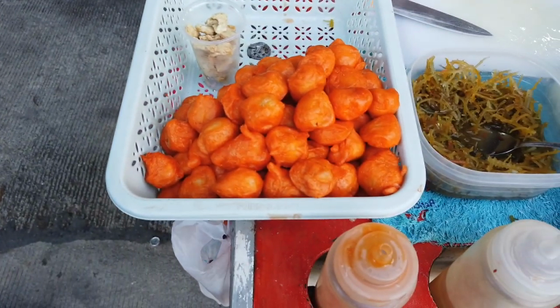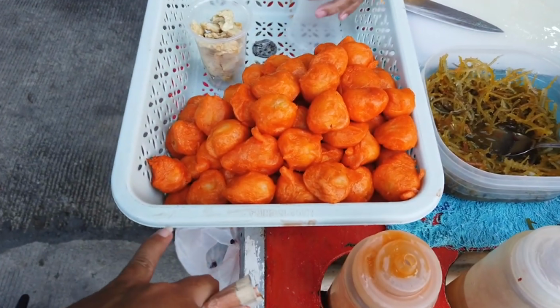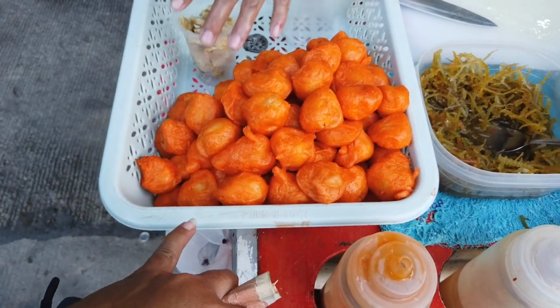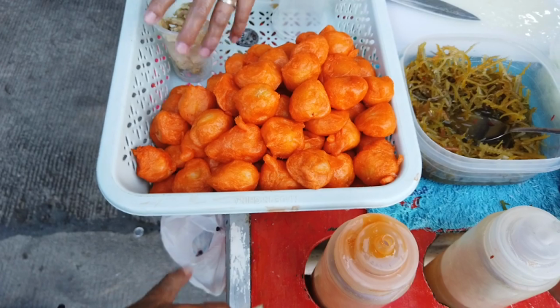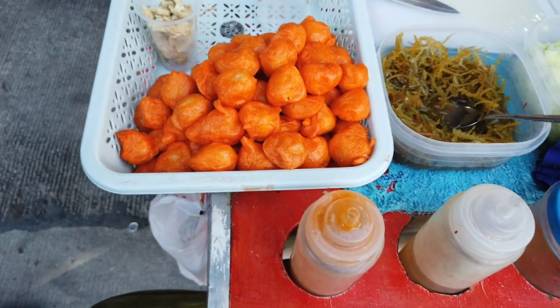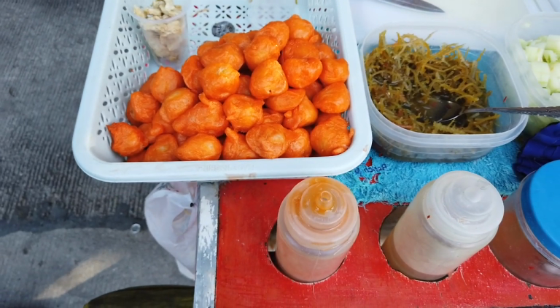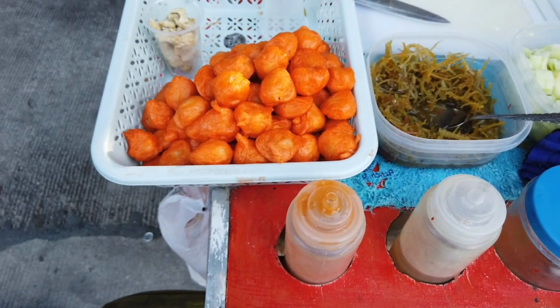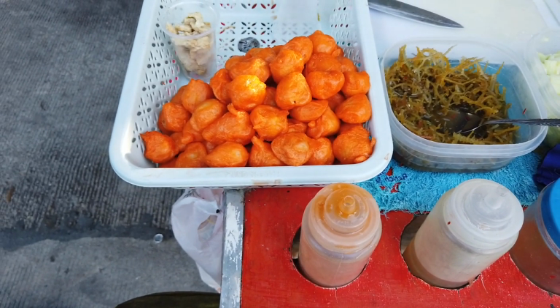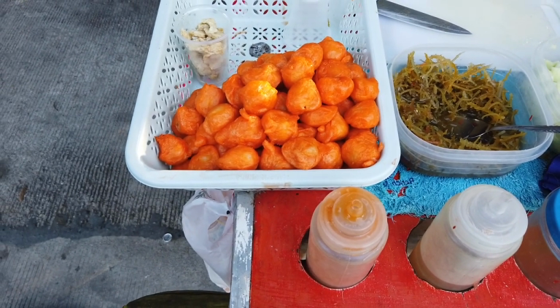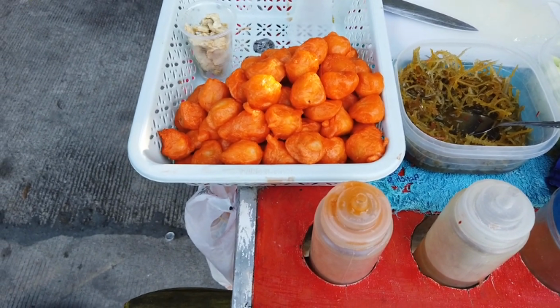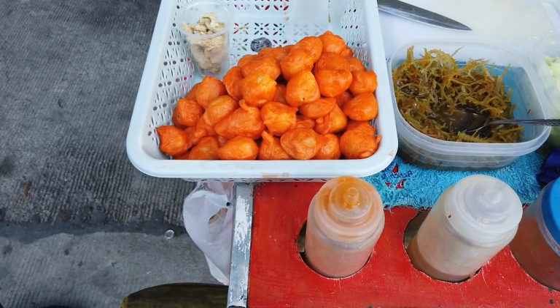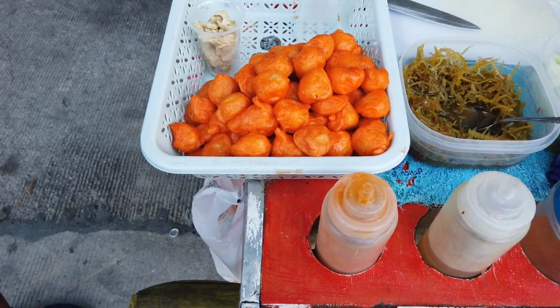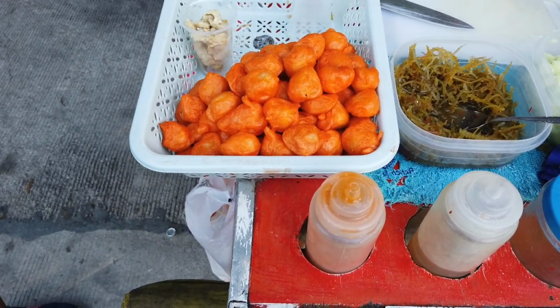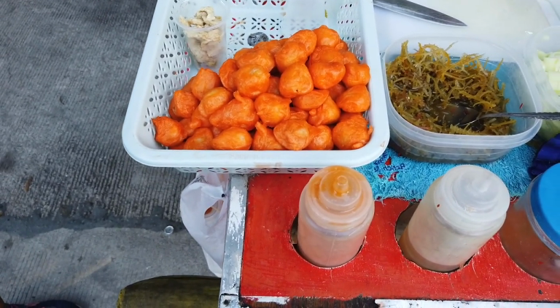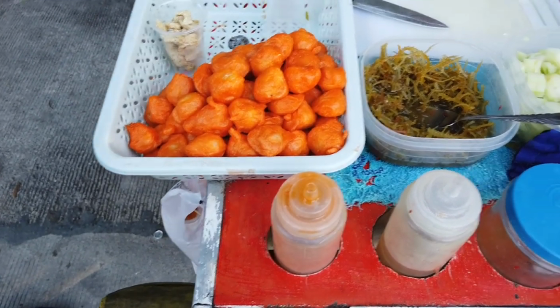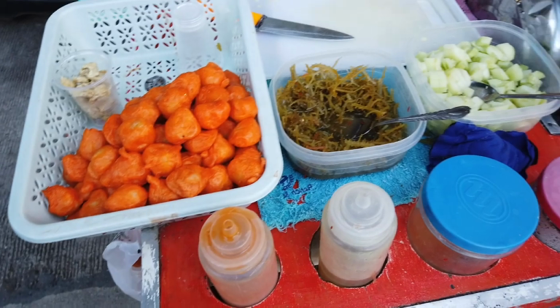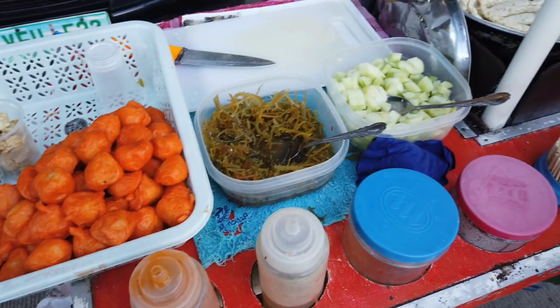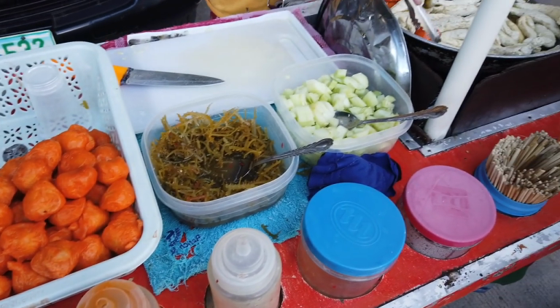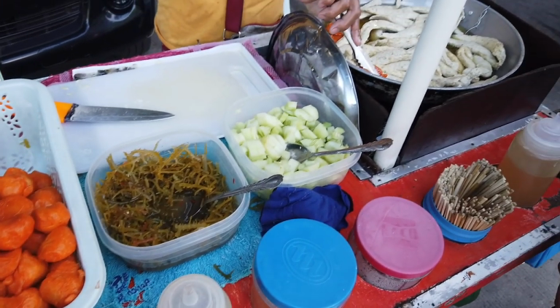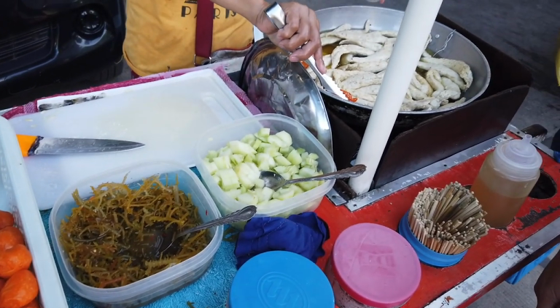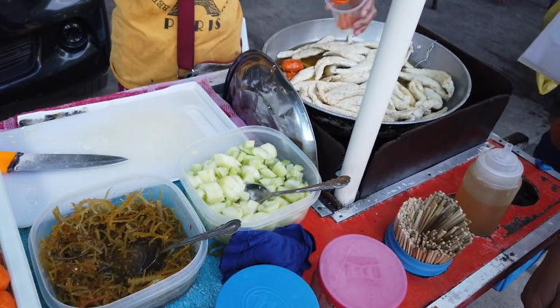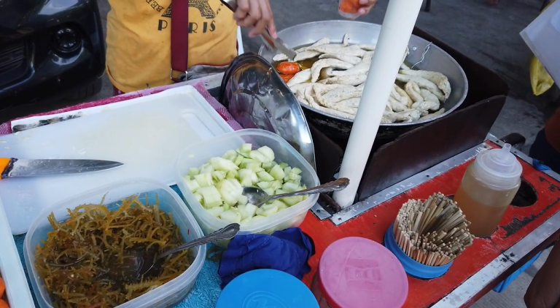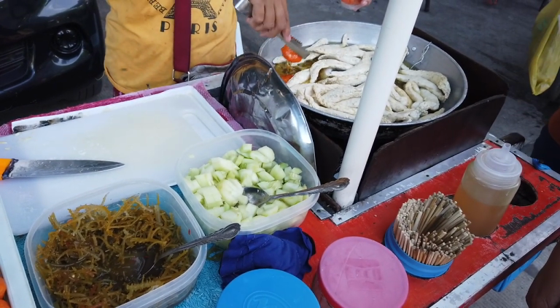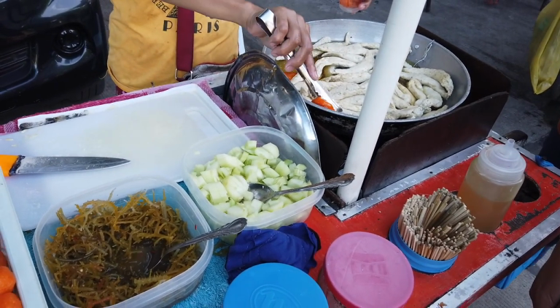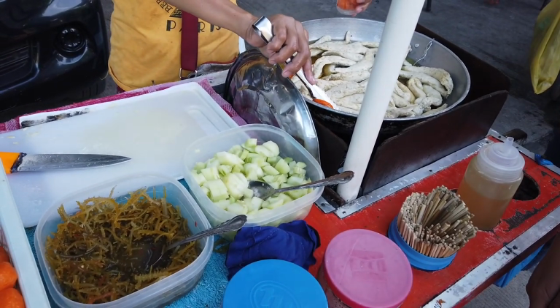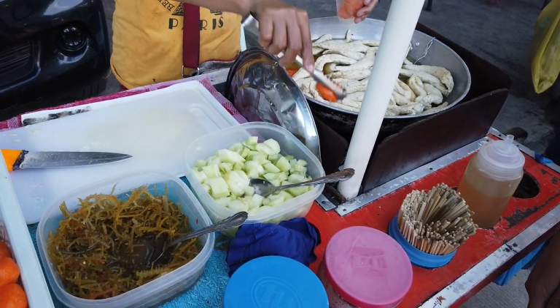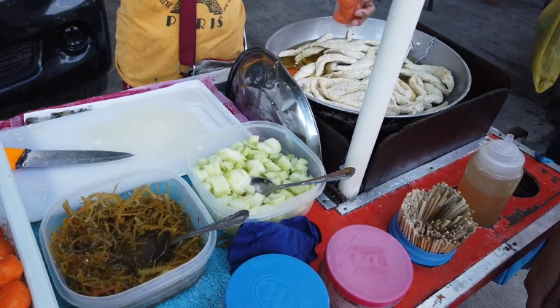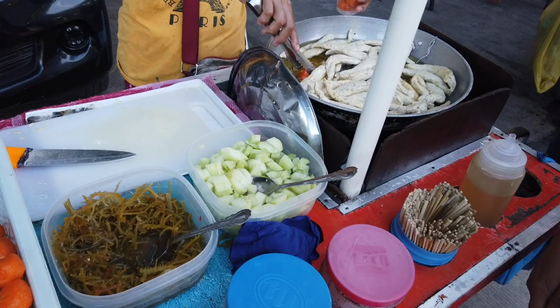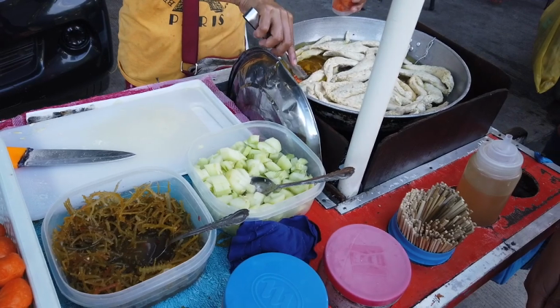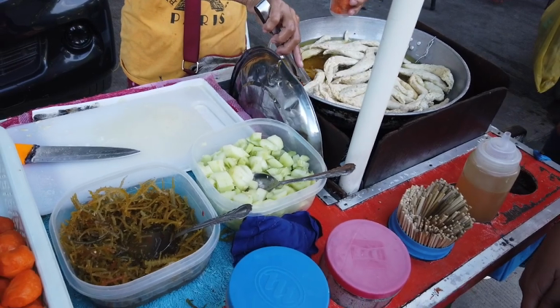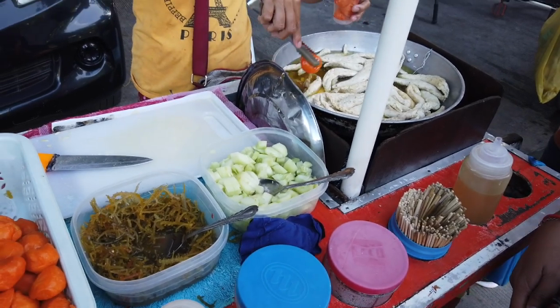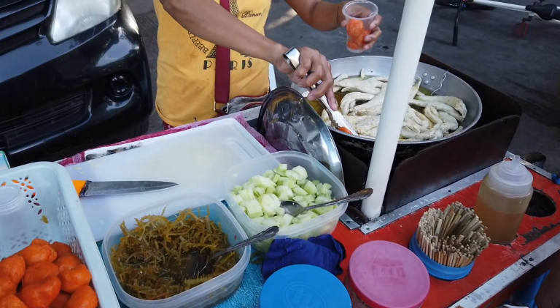It's Itlog Pugo - quail eggs. She heats them up in boiling oil right there.